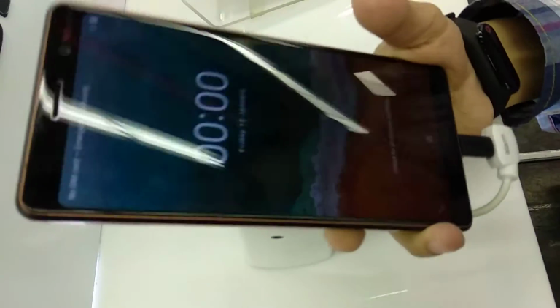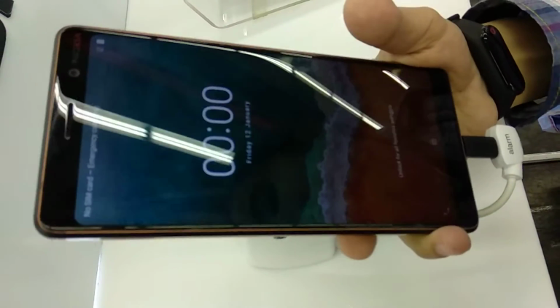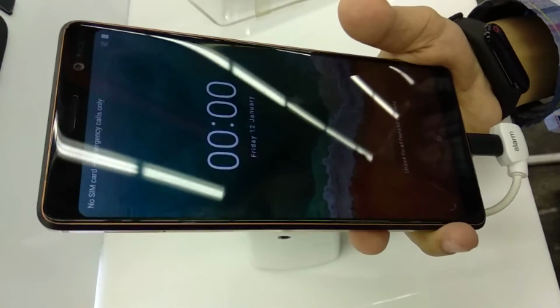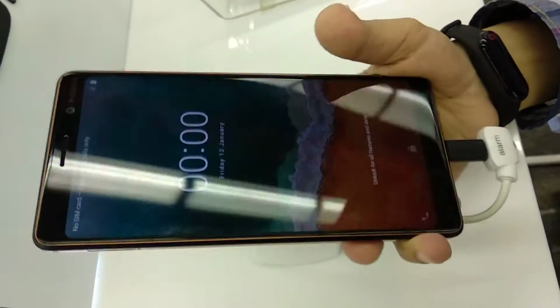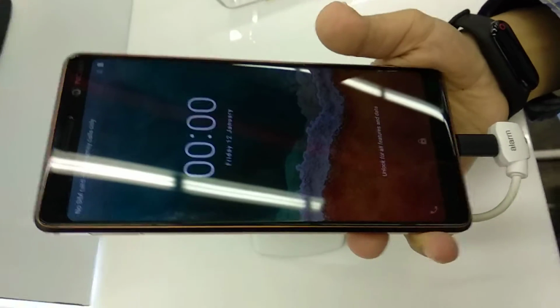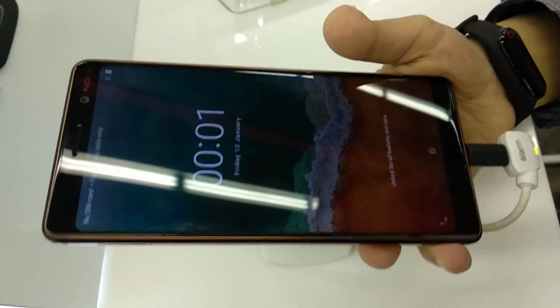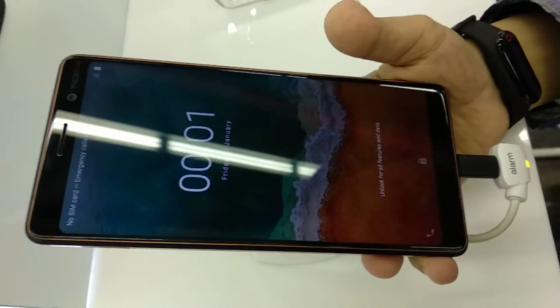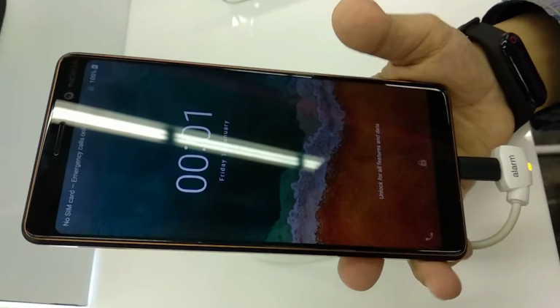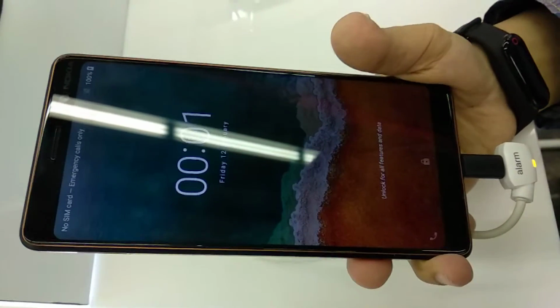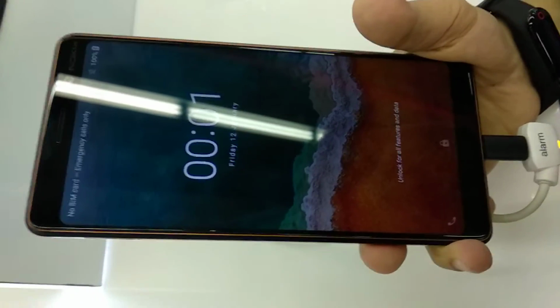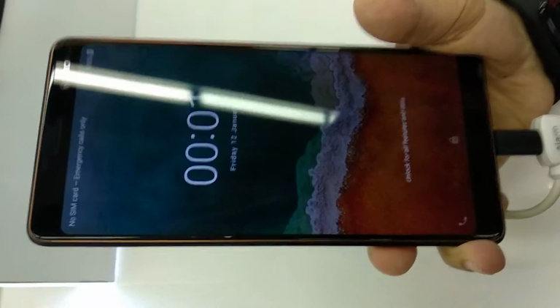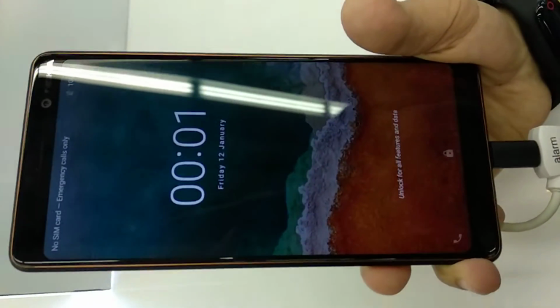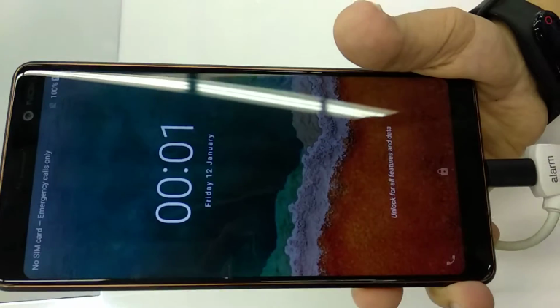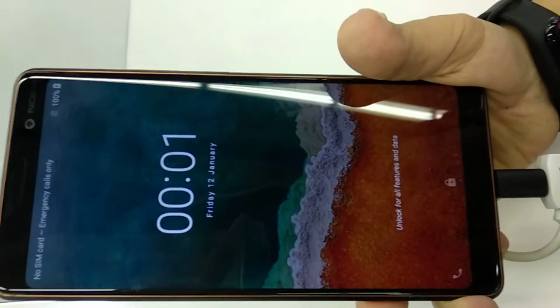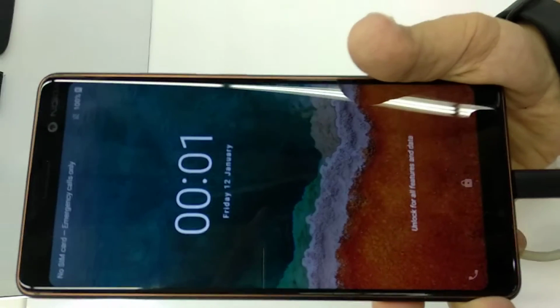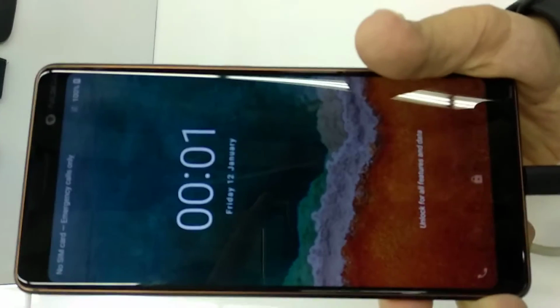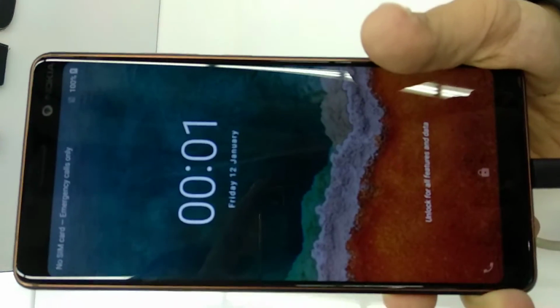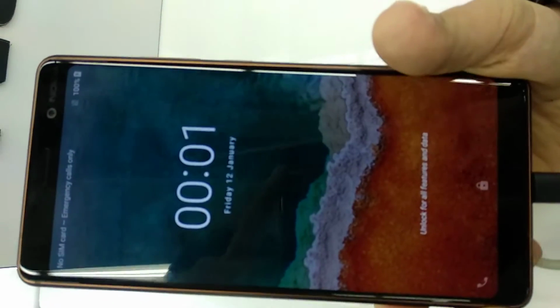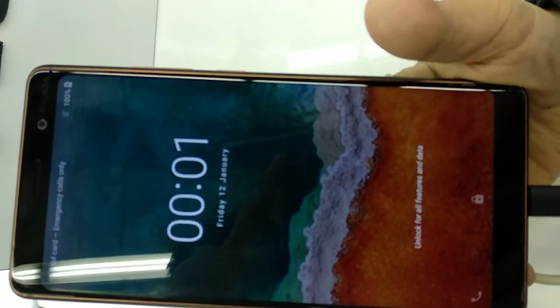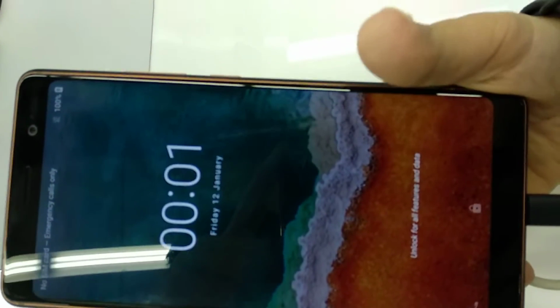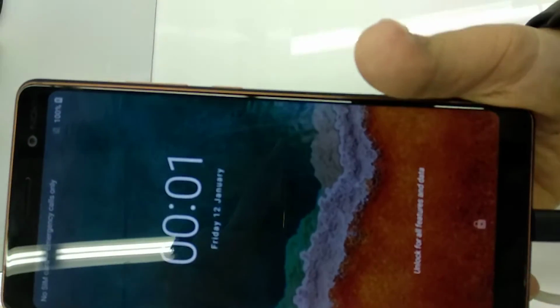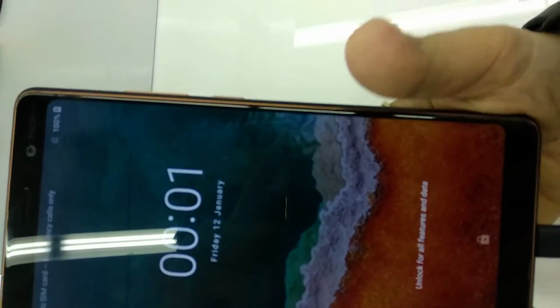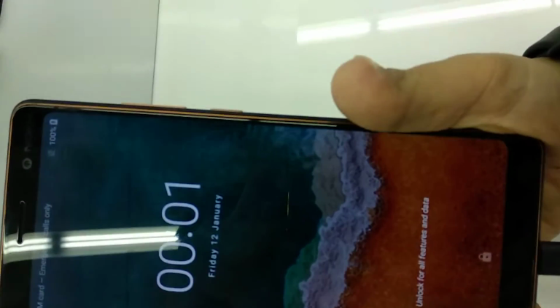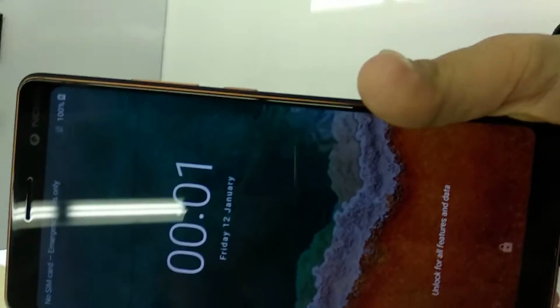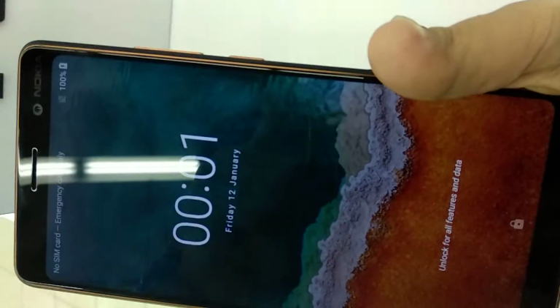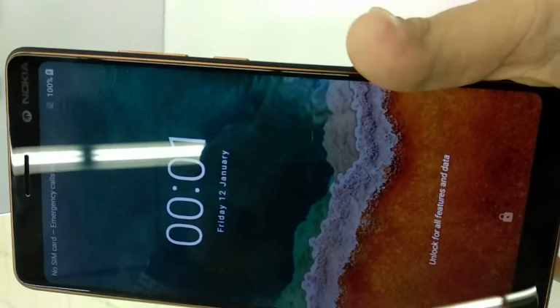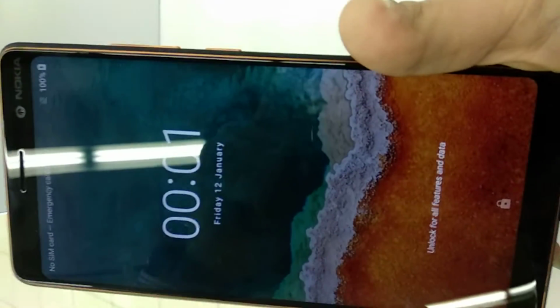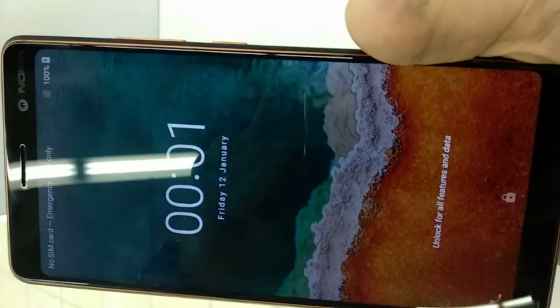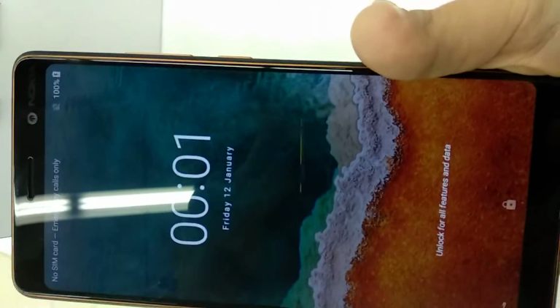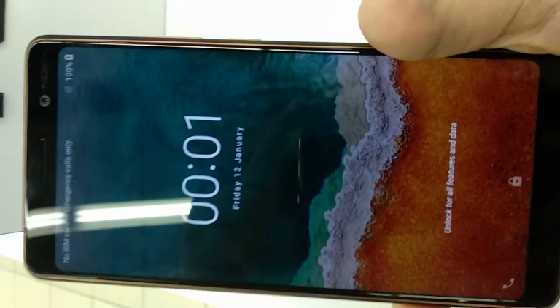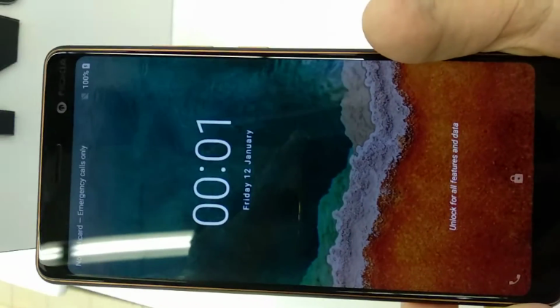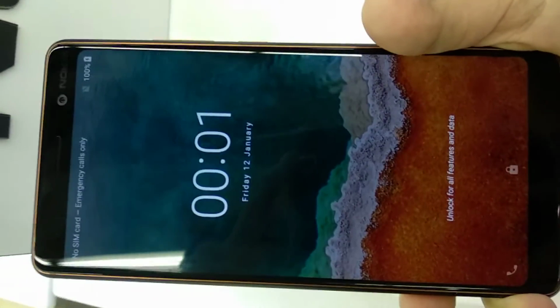Assalamualaikum. I am Mustafa from MD Video Fever. This is a hands-on. This is a Nokia 7.